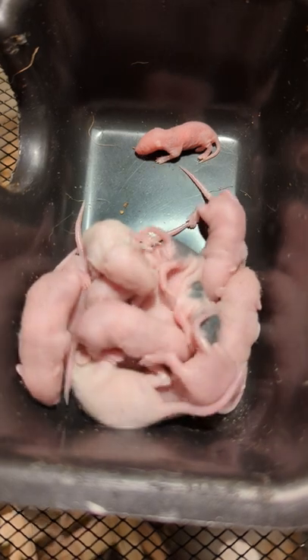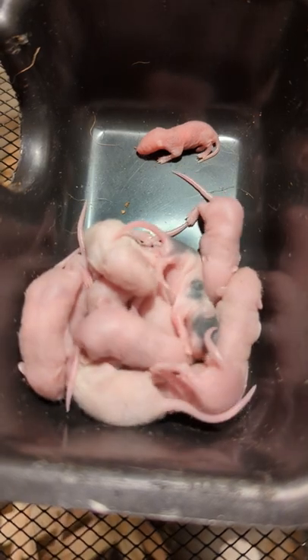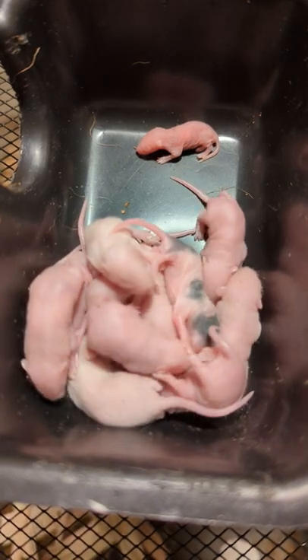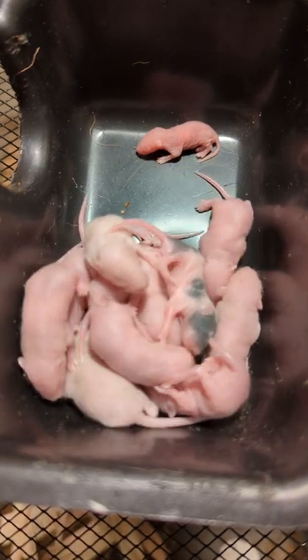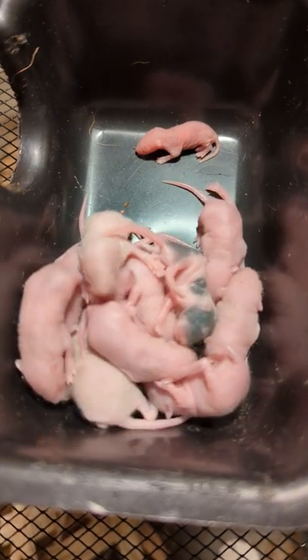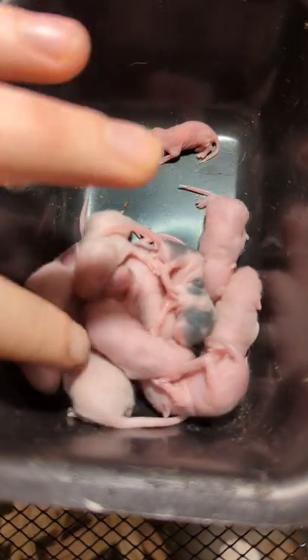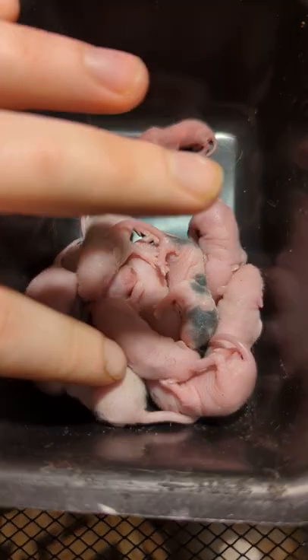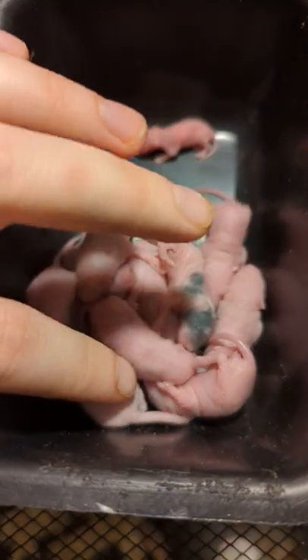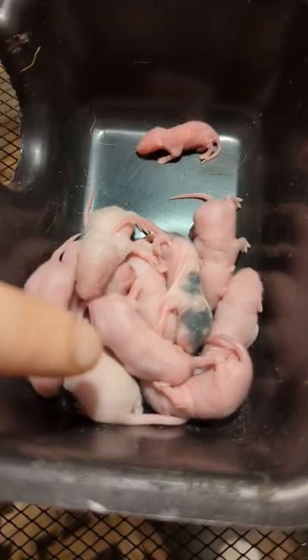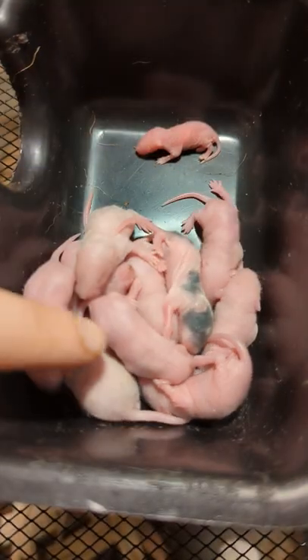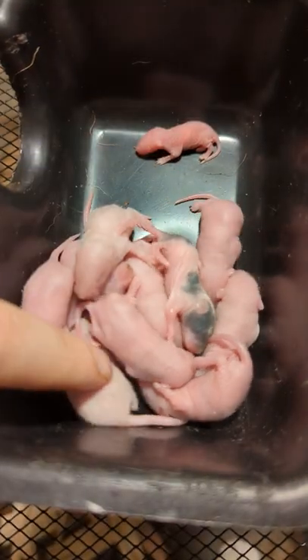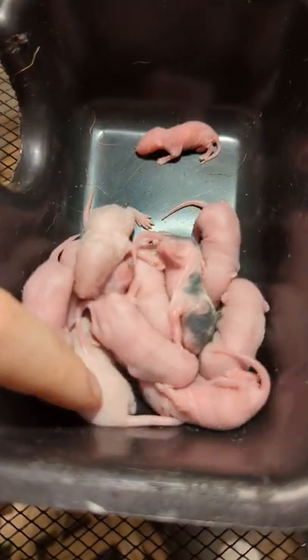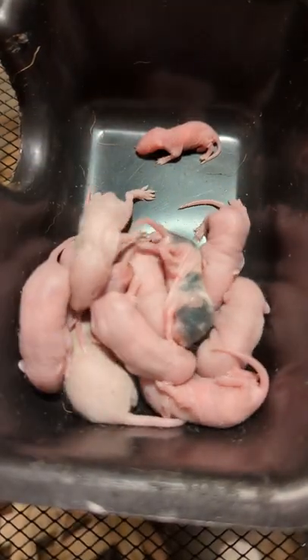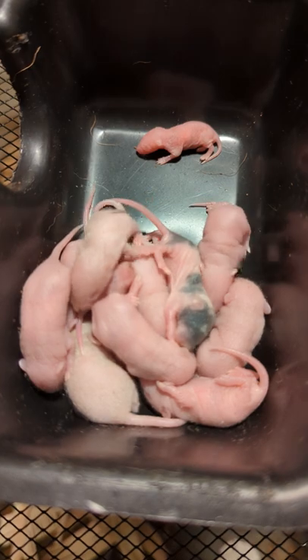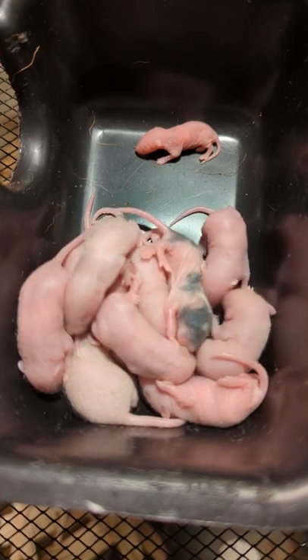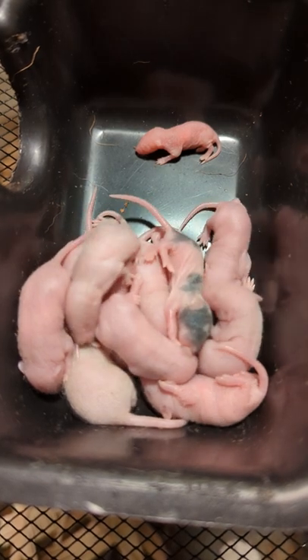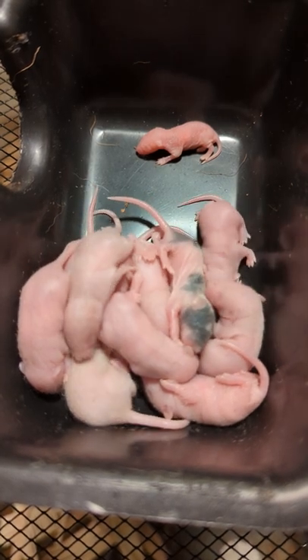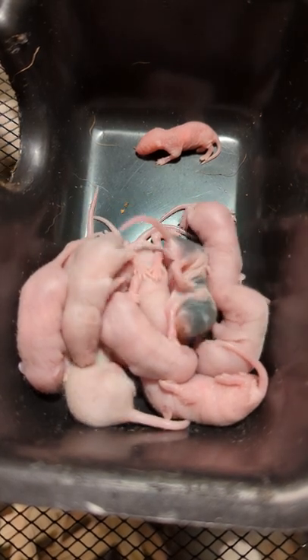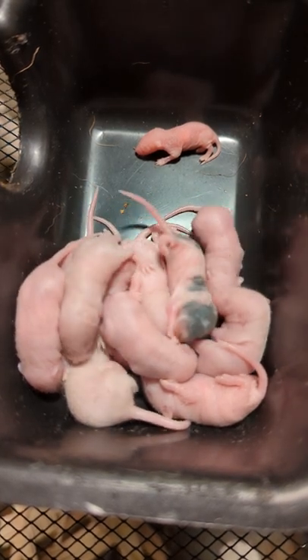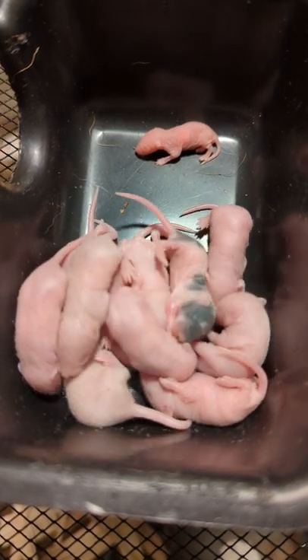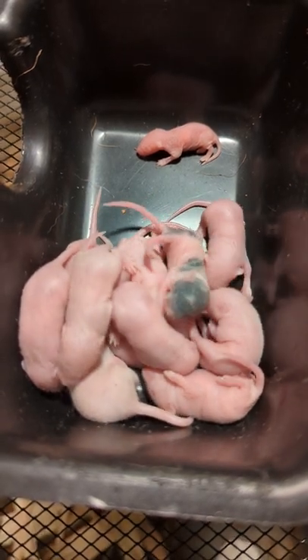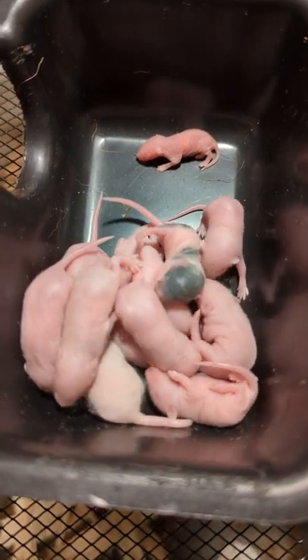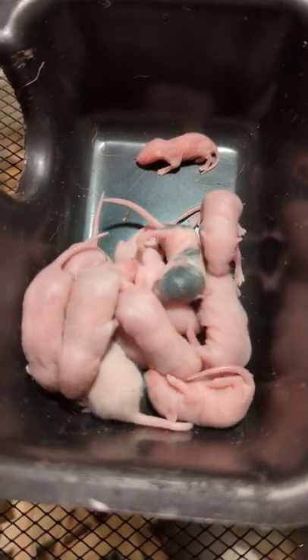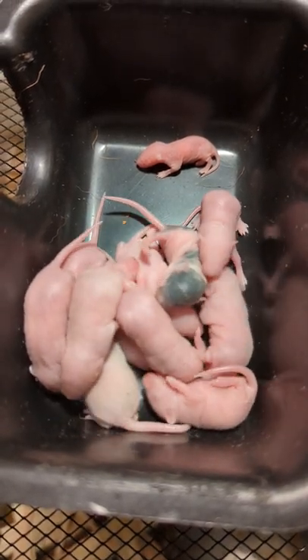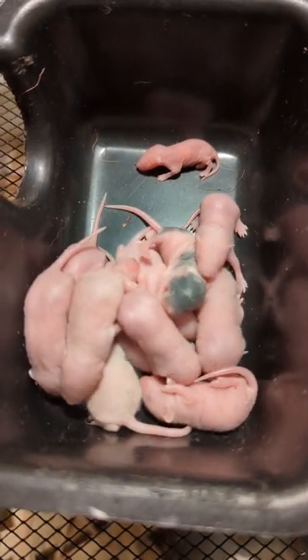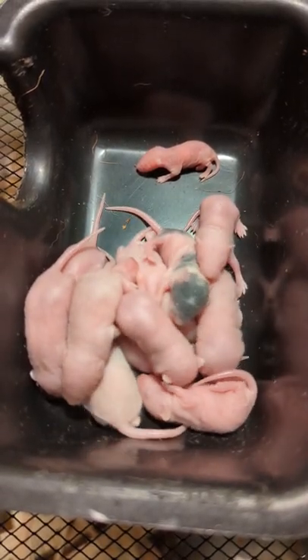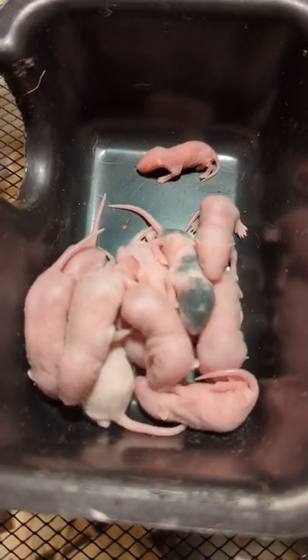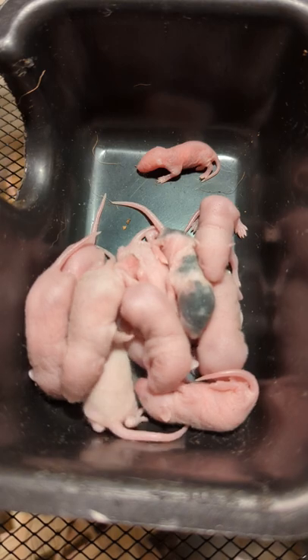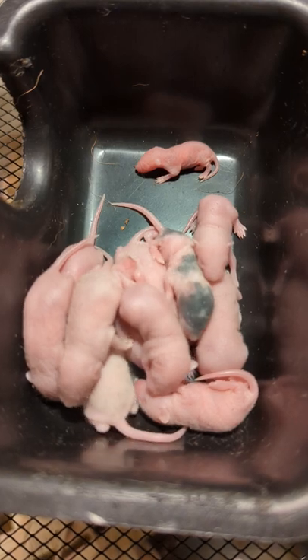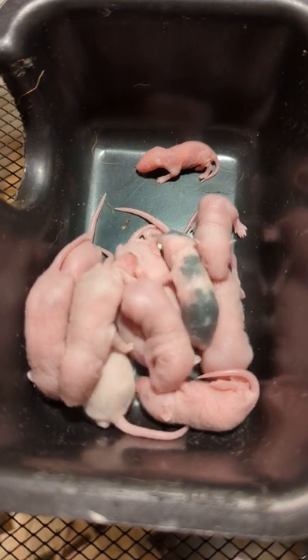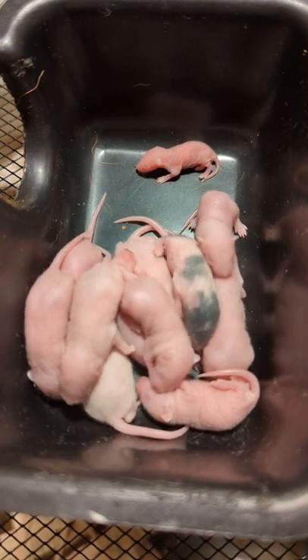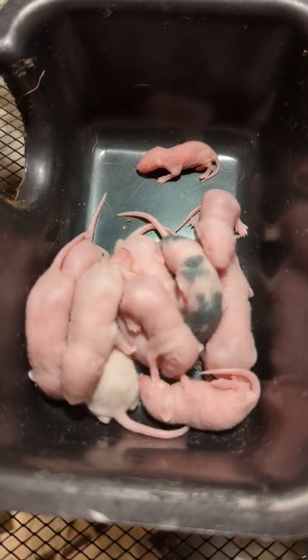The older litter are starting to get their fur — you can see like this one, he's got his fur coming in. And then there's one that is a runt, which is the one in the back, and it's a lot smaller than the others.